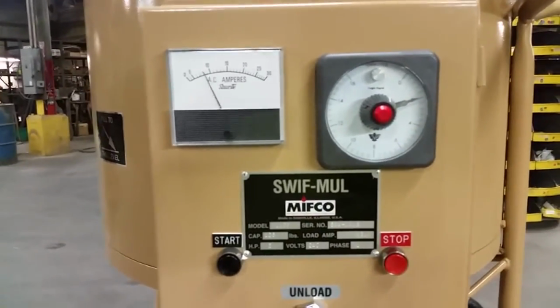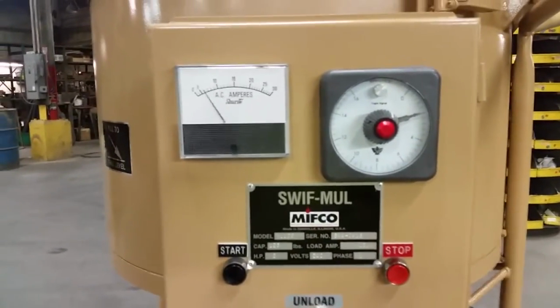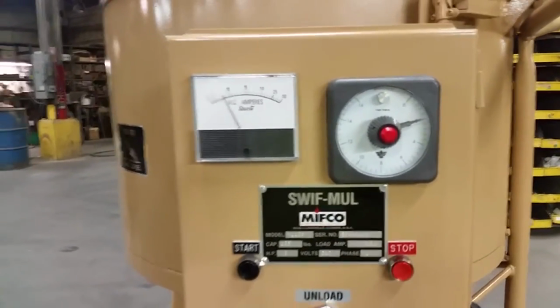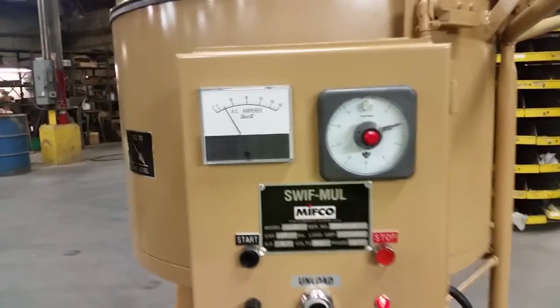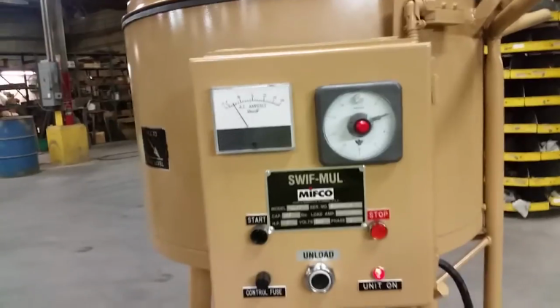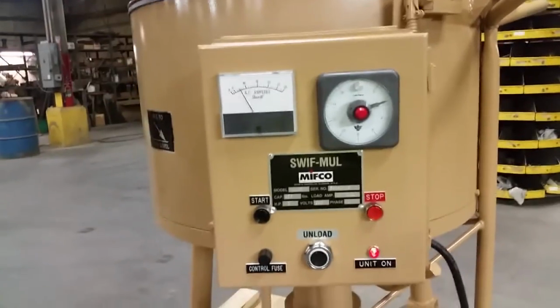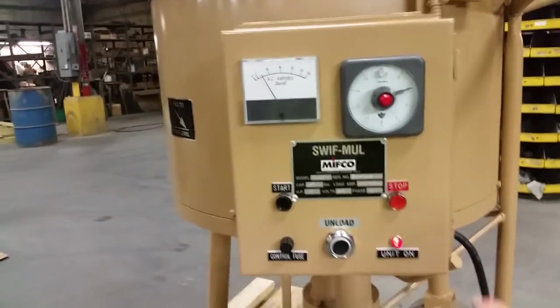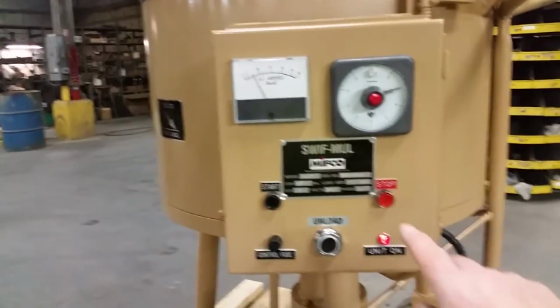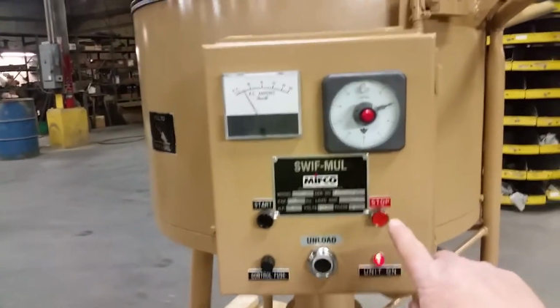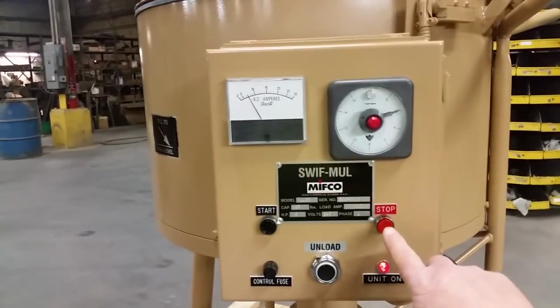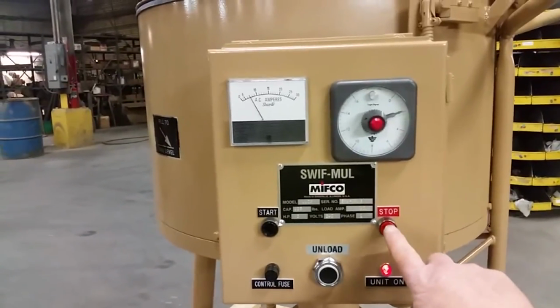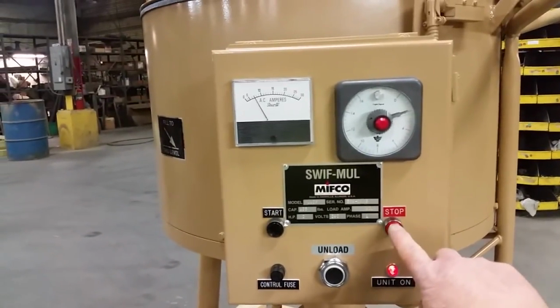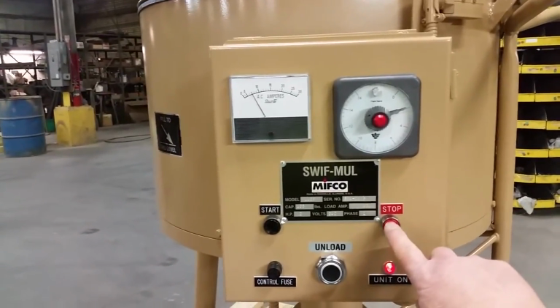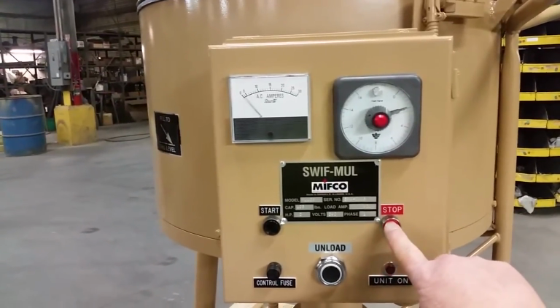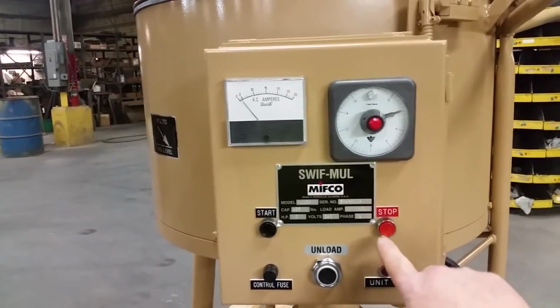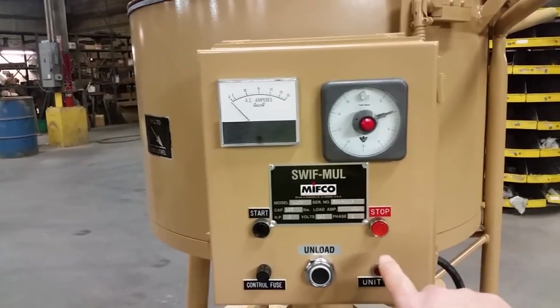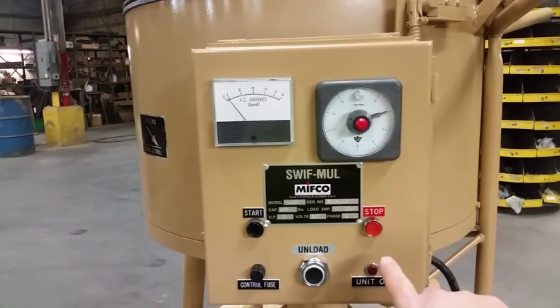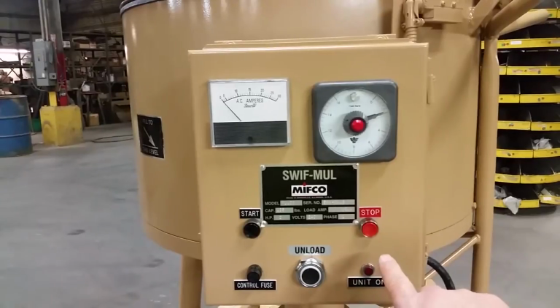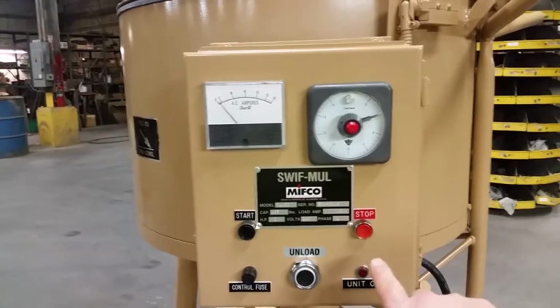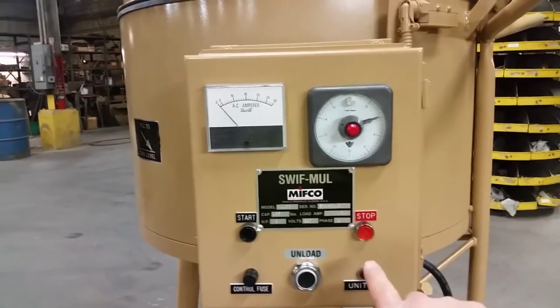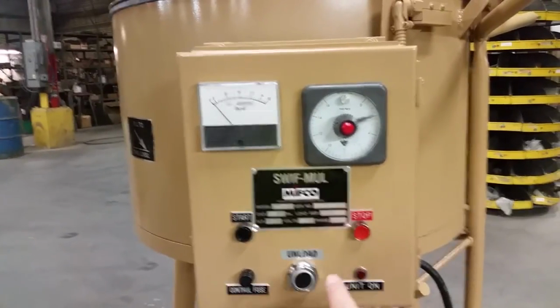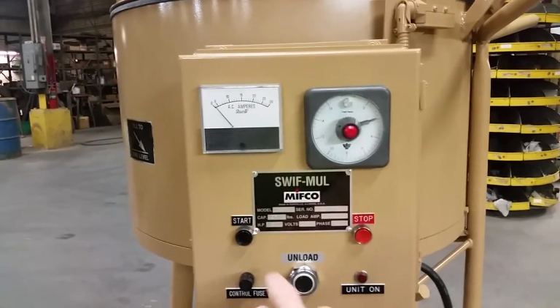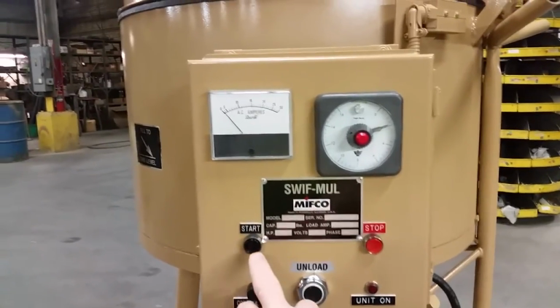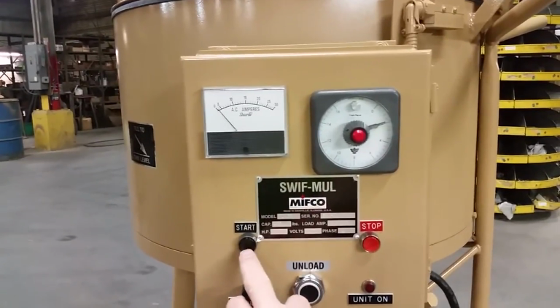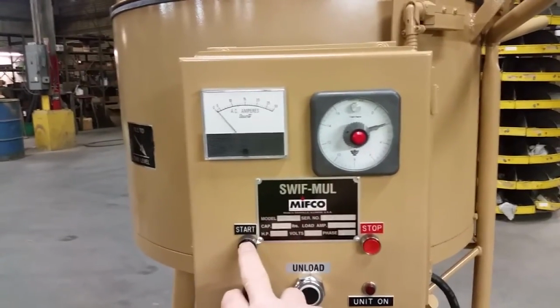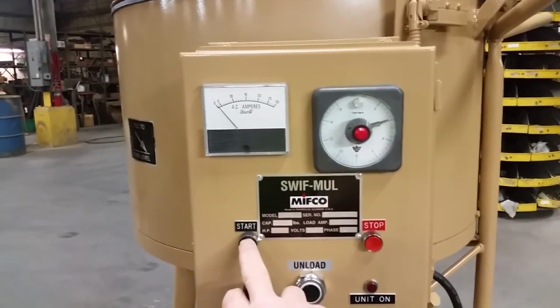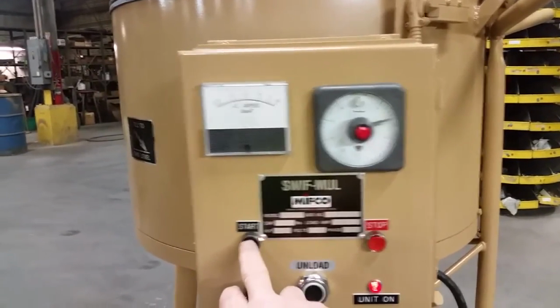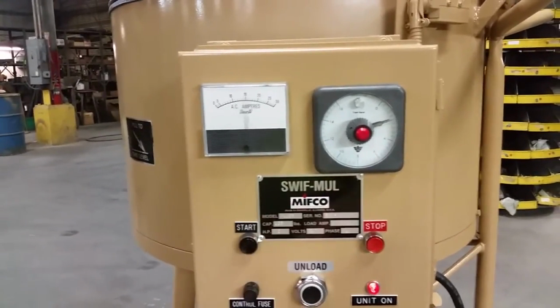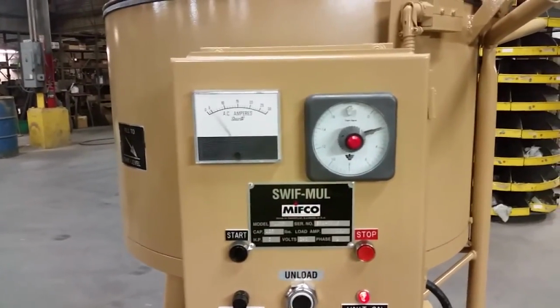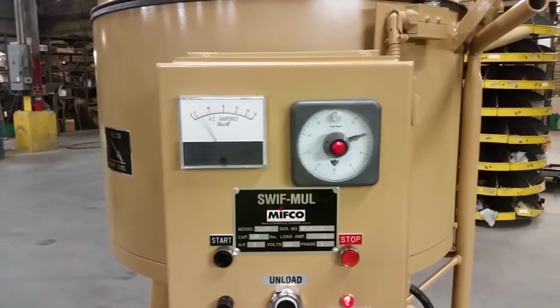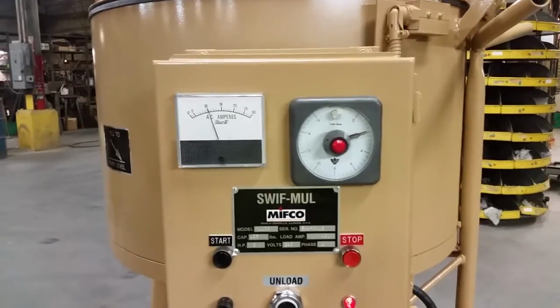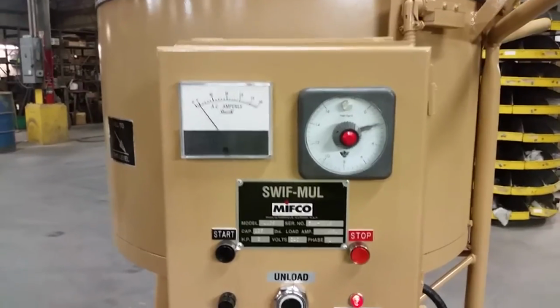You can stop the machine at any time by pushing the stop button. When you restart the machine, the timer will automatically start again.